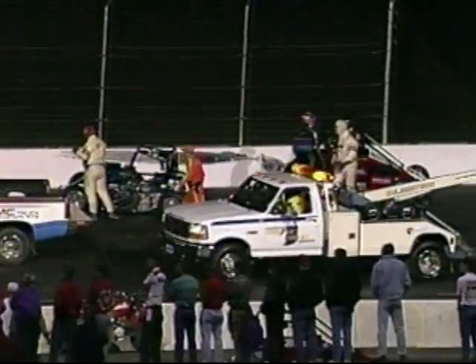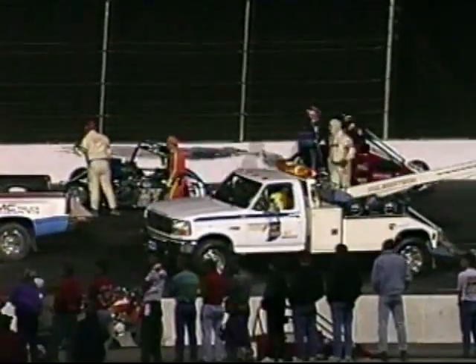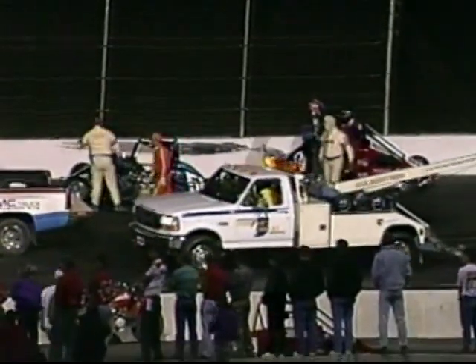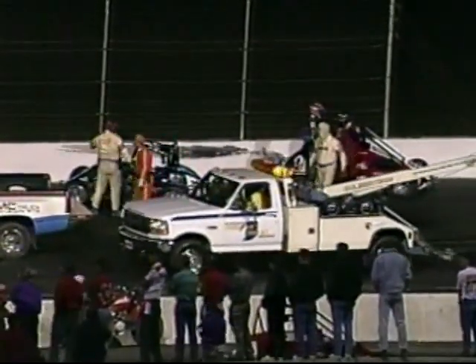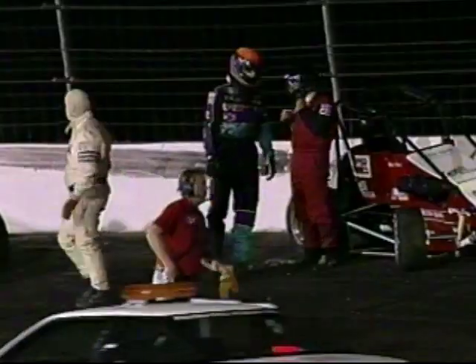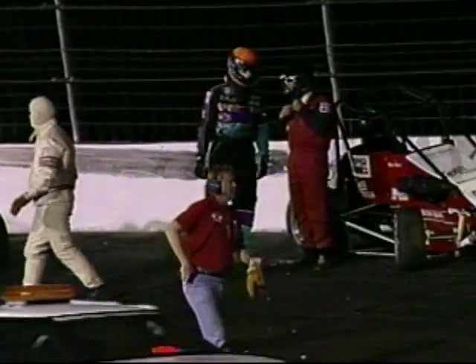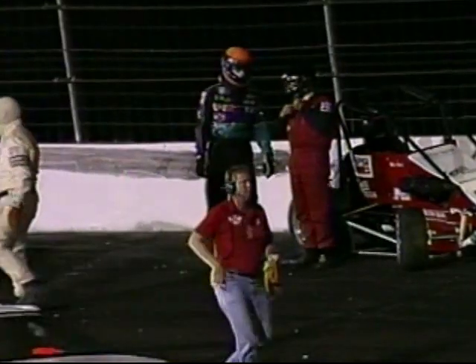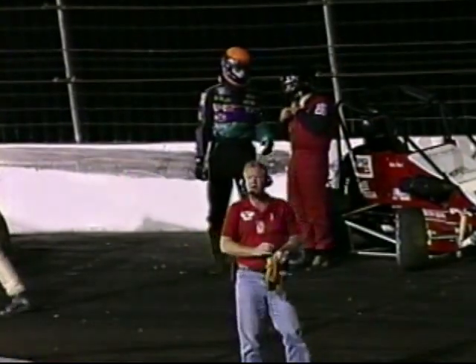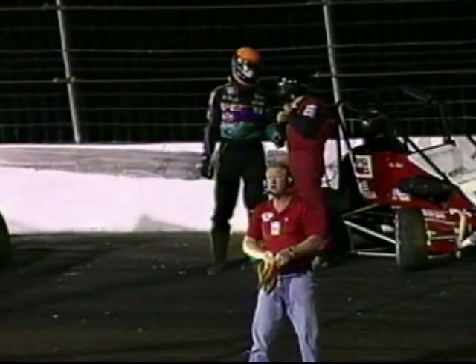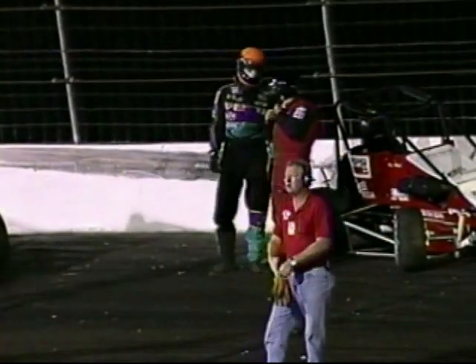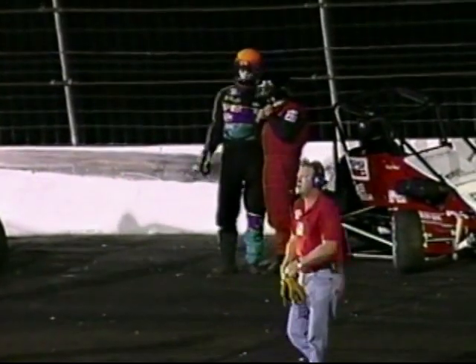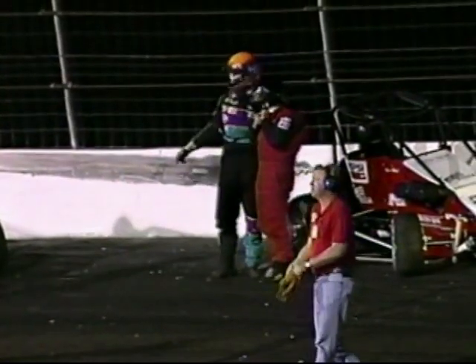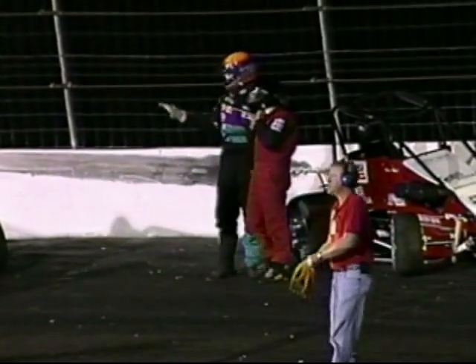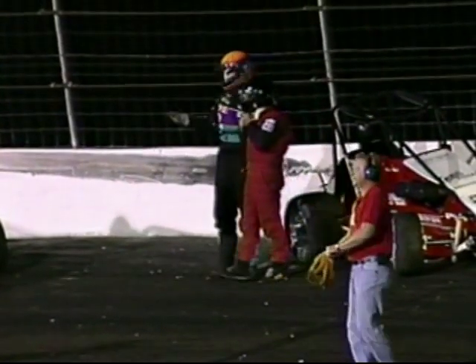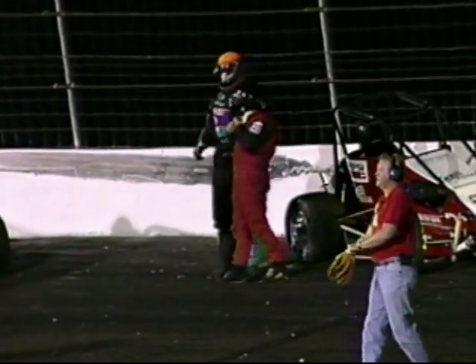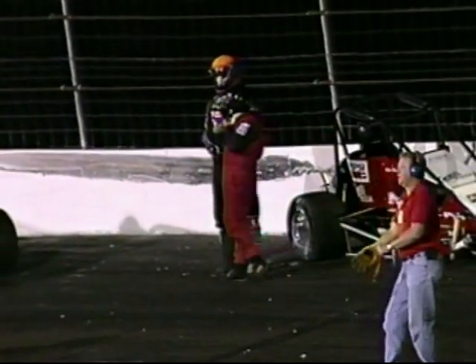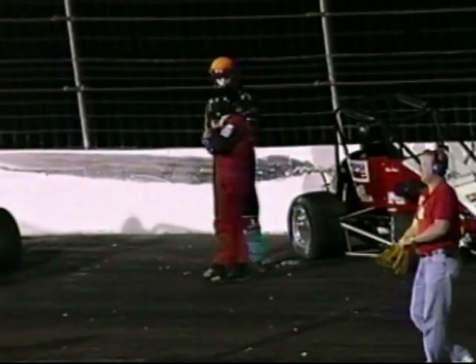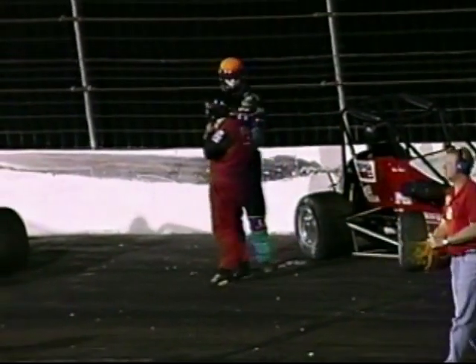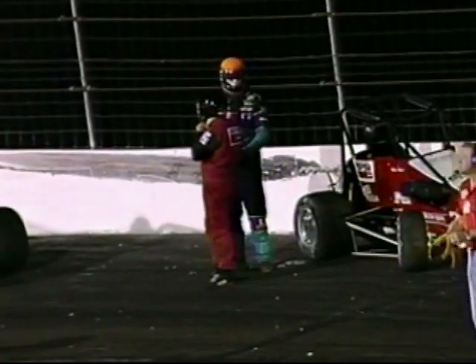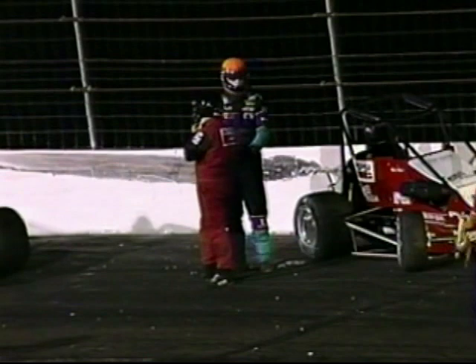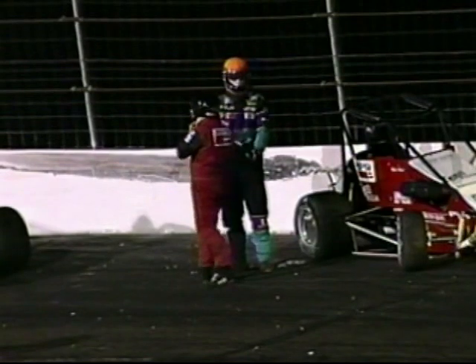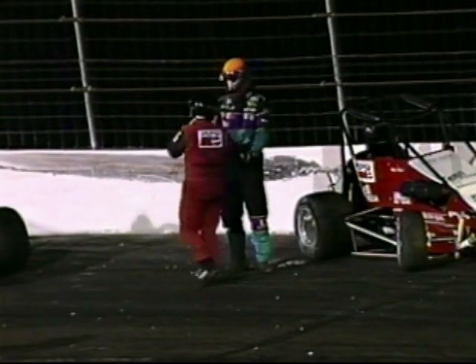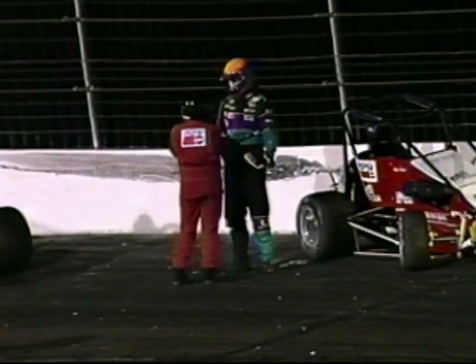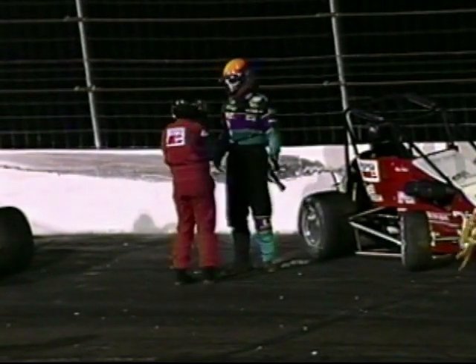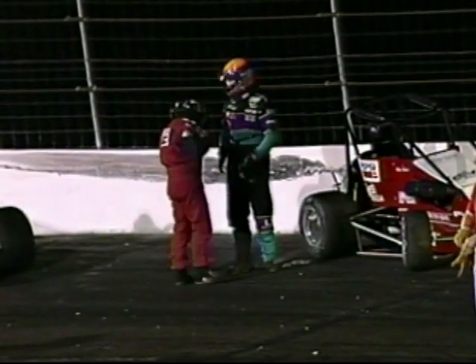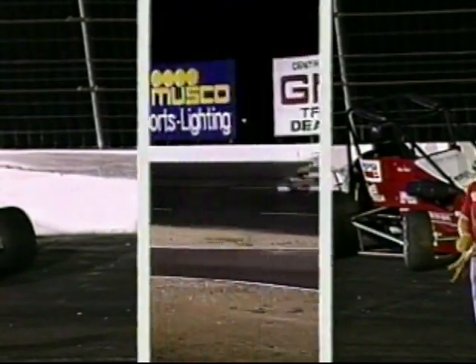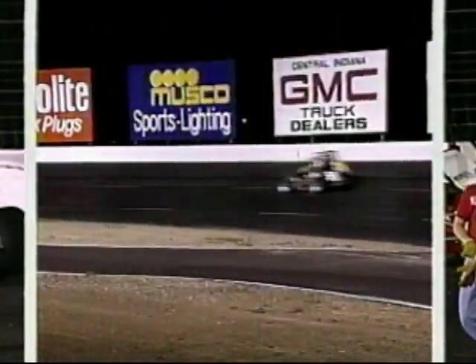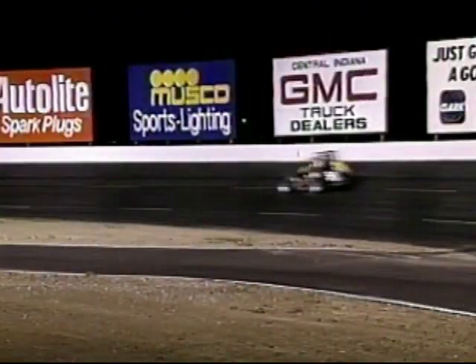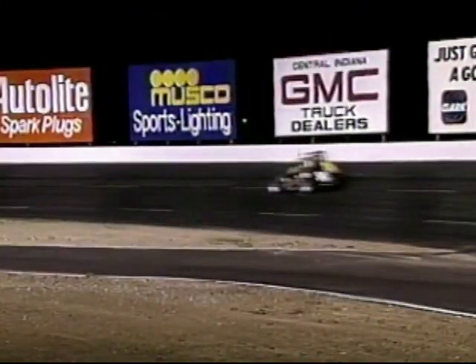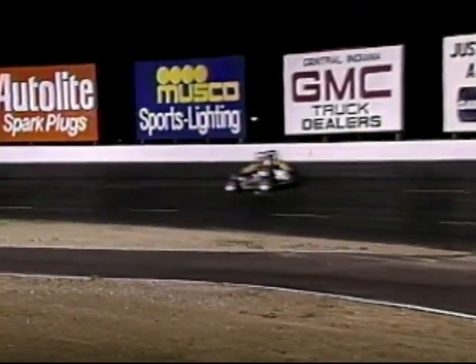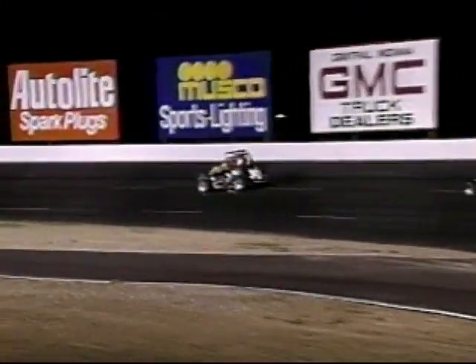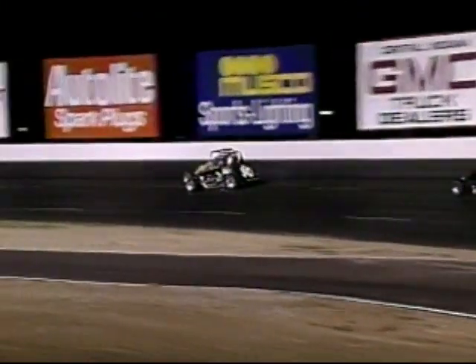Well, look at the roll cage on Younce's car. He definitely got upside down too, didn't he? That's Hurst in the red driving suit, Younce in the black car — but it looked like Younce certainly got upside down.